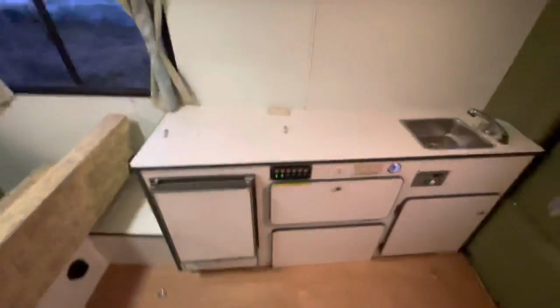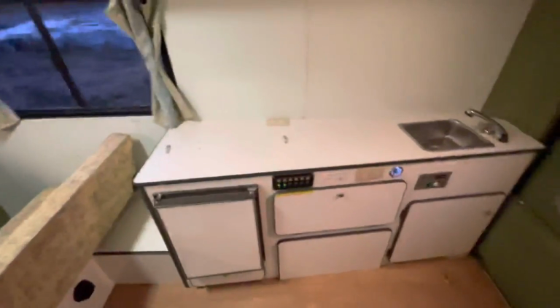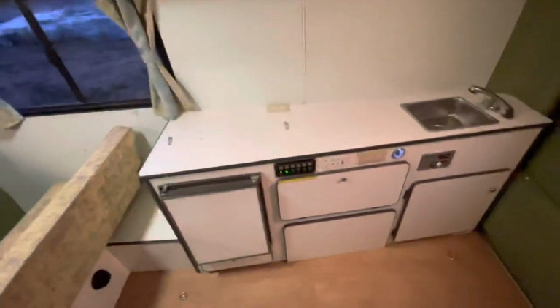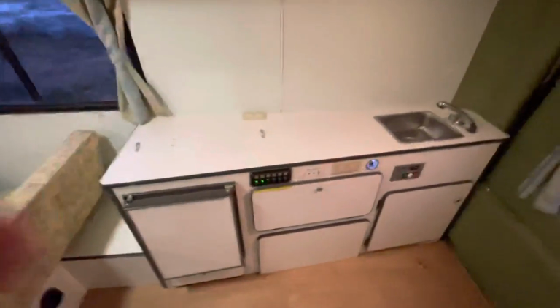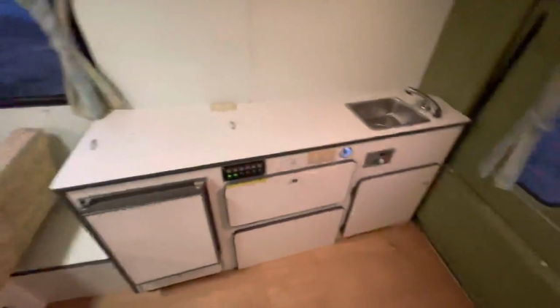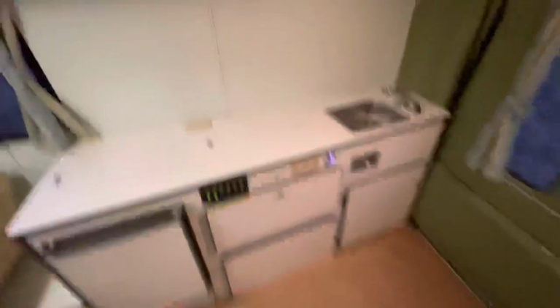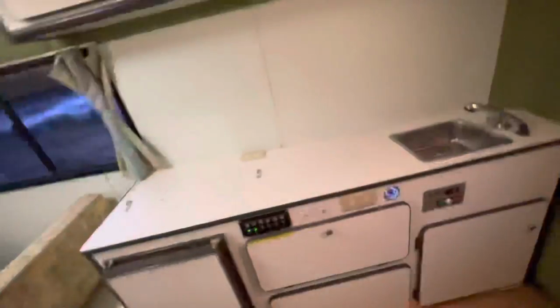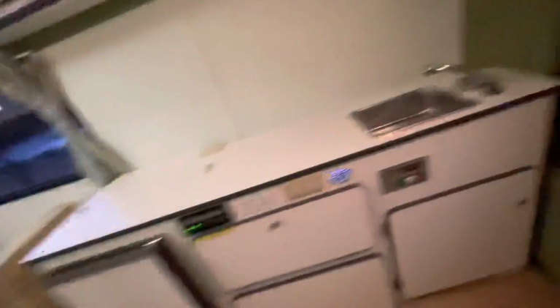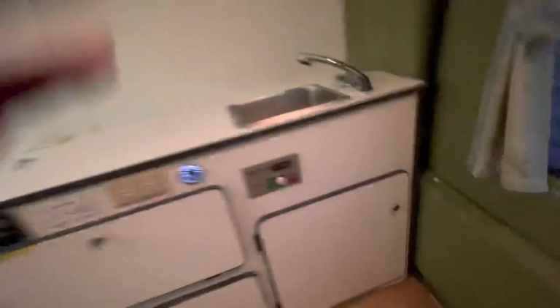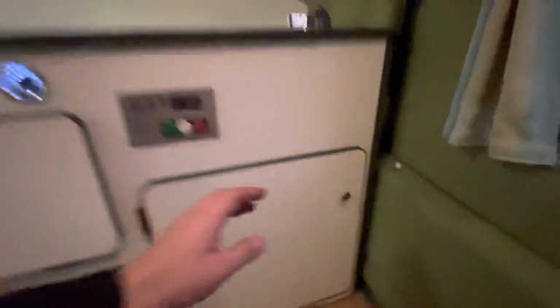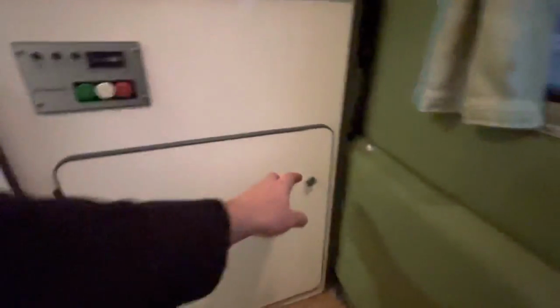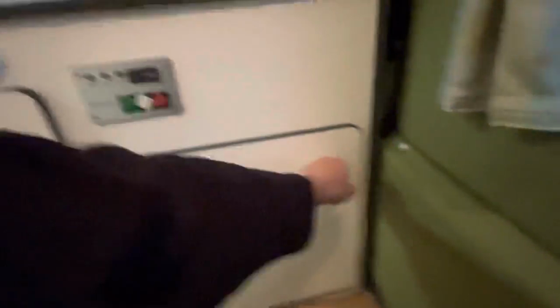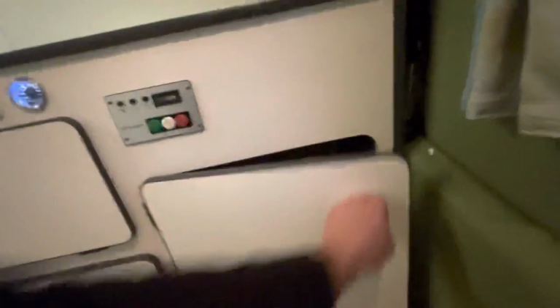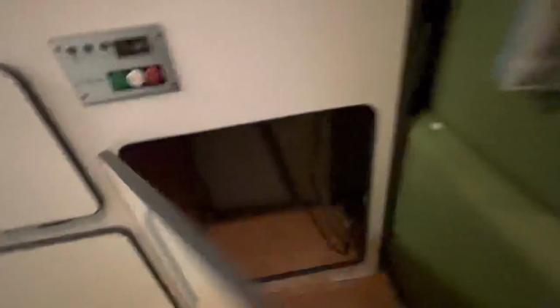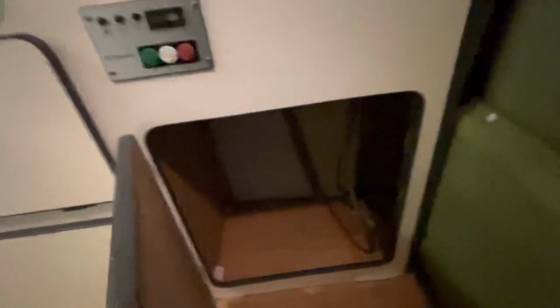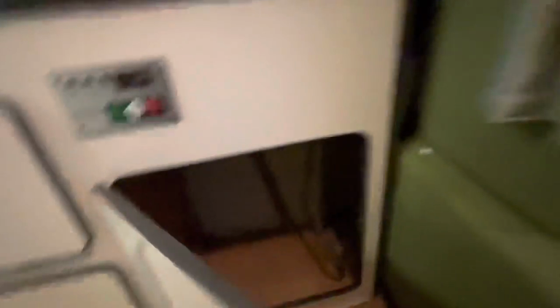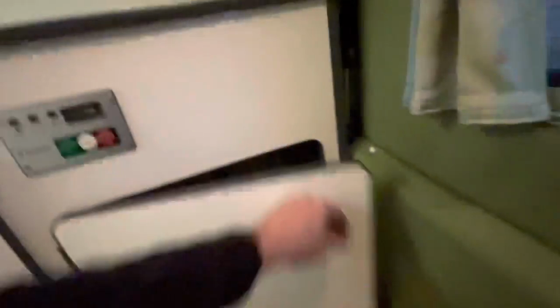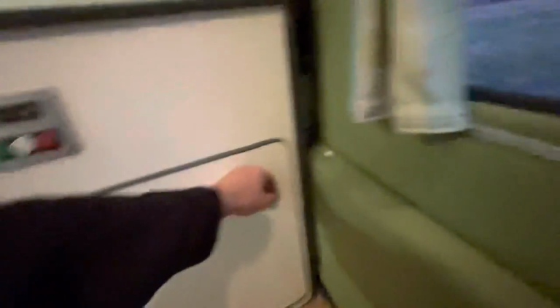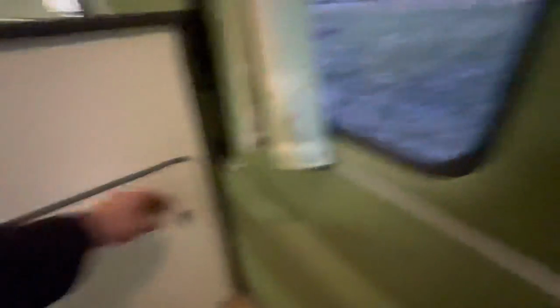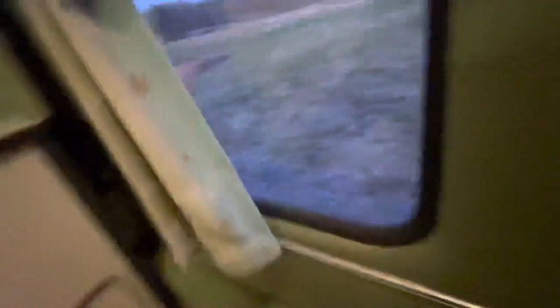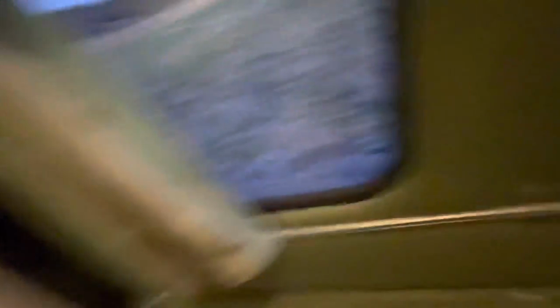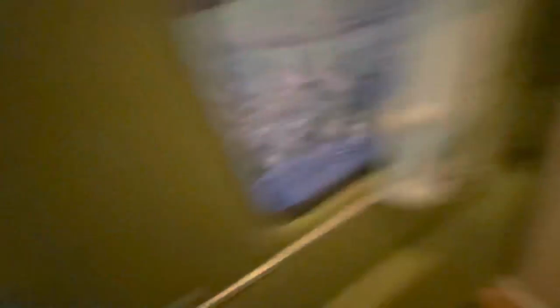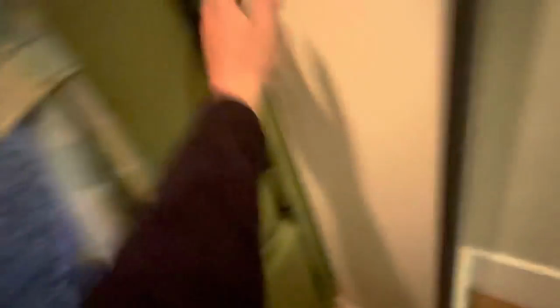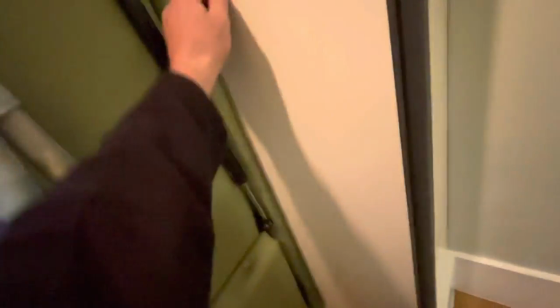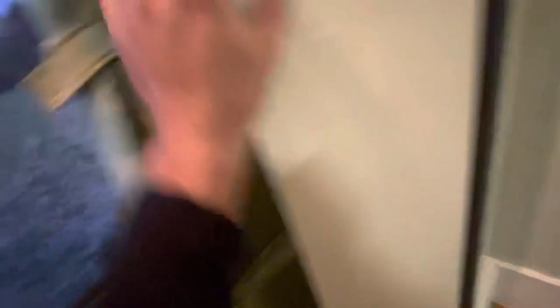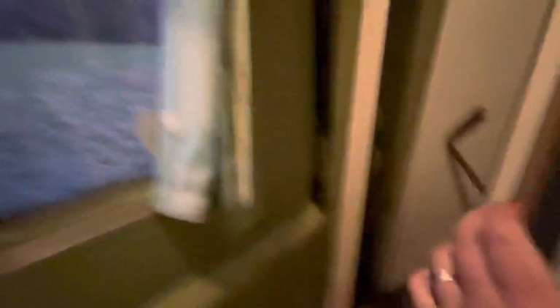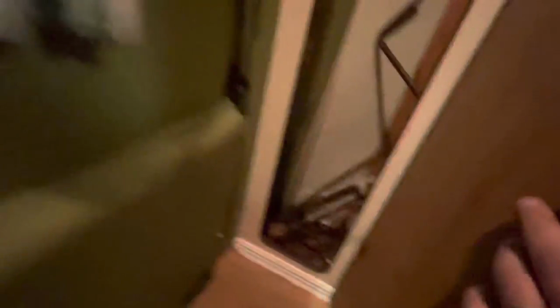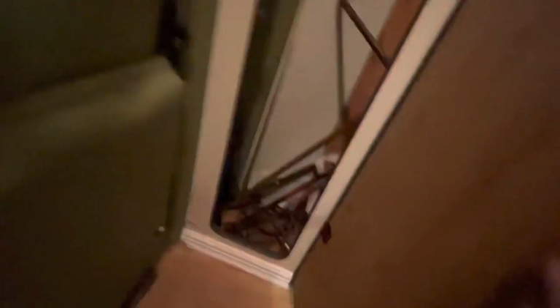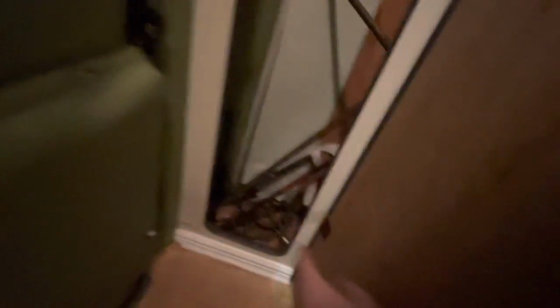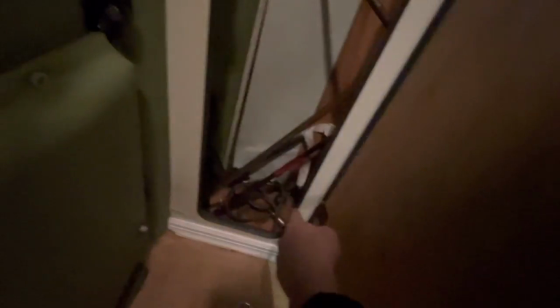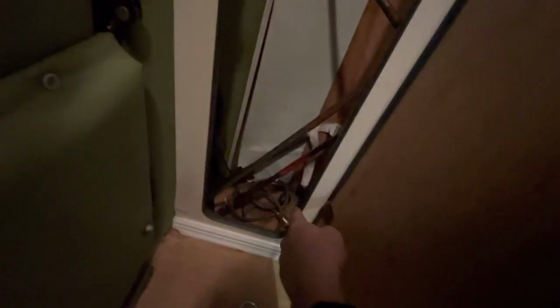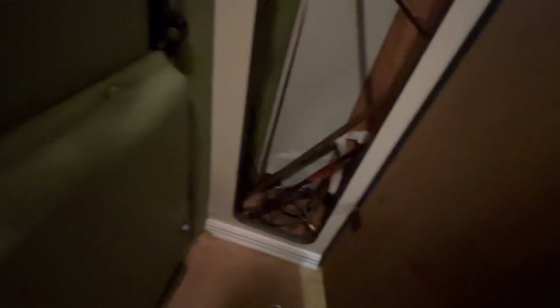Back here is storage, so you can store stuff here, and you've also got more storage here as well. There's also a 110-volt plug right there, which is cool.